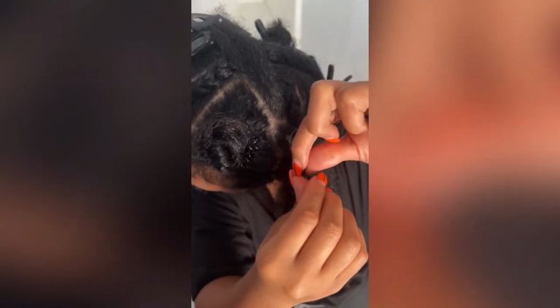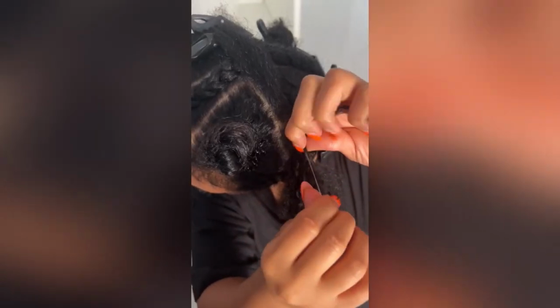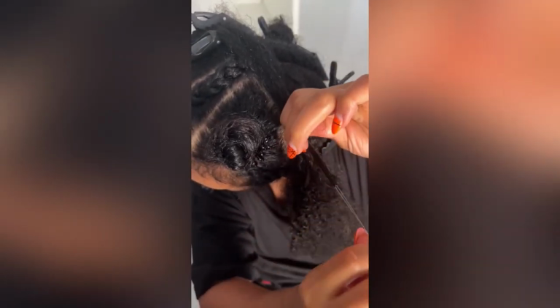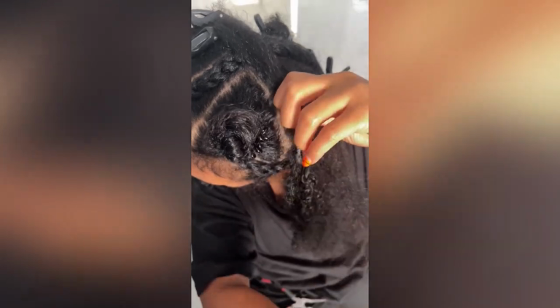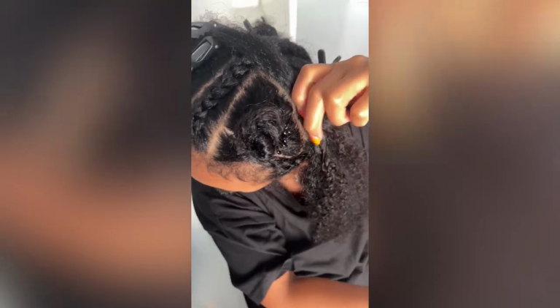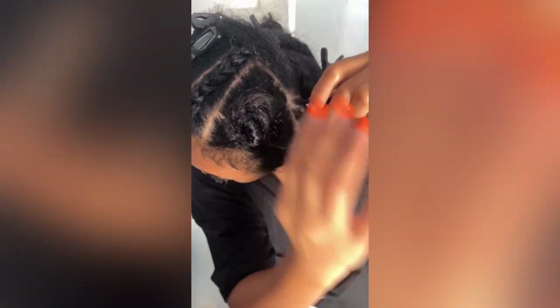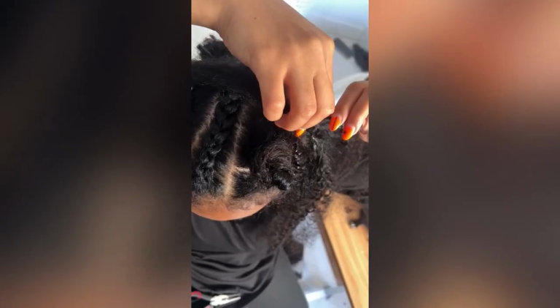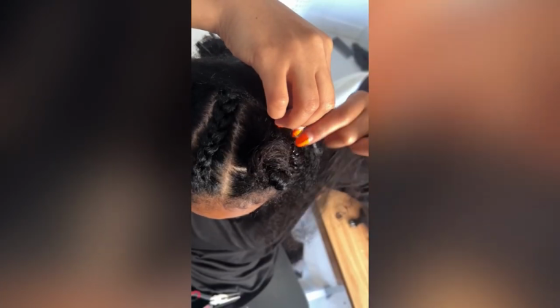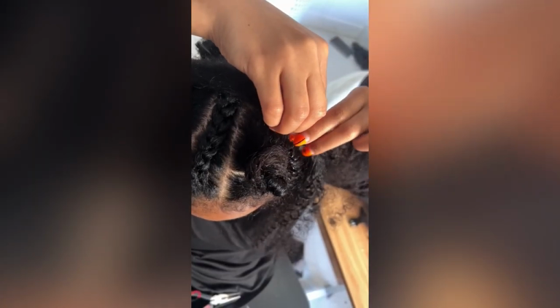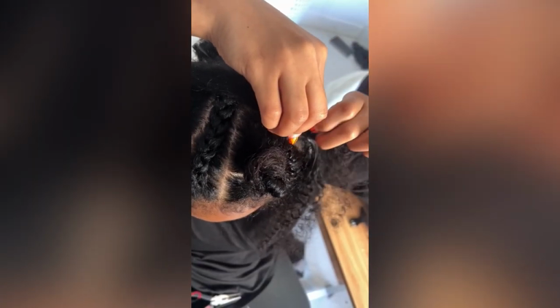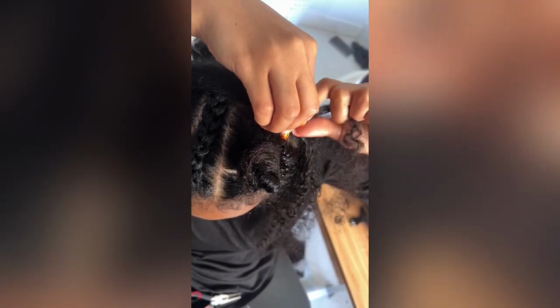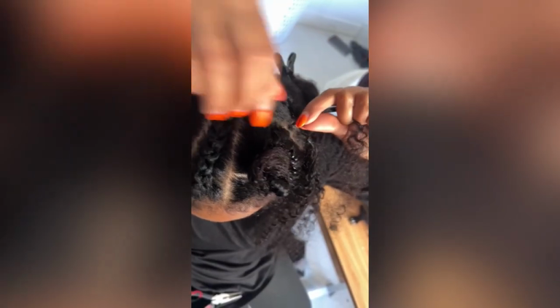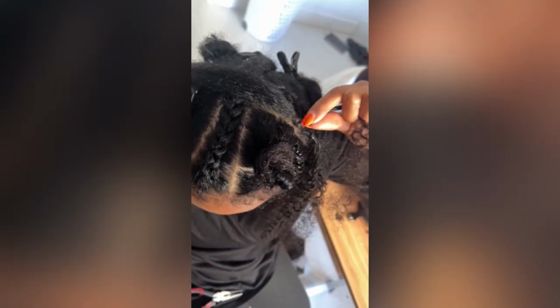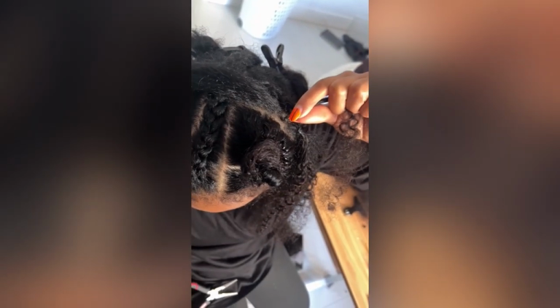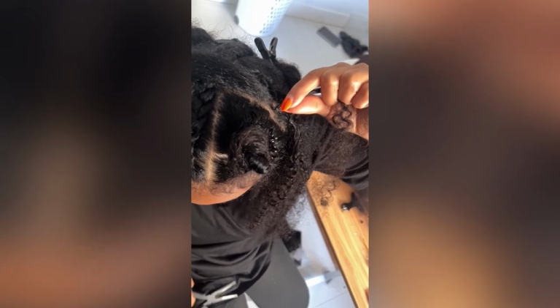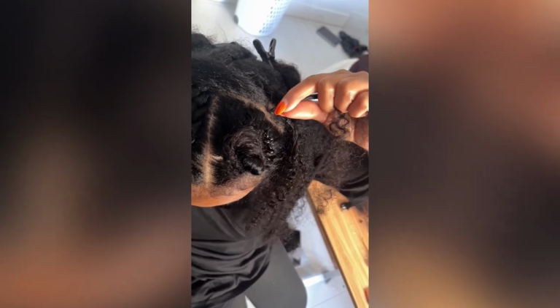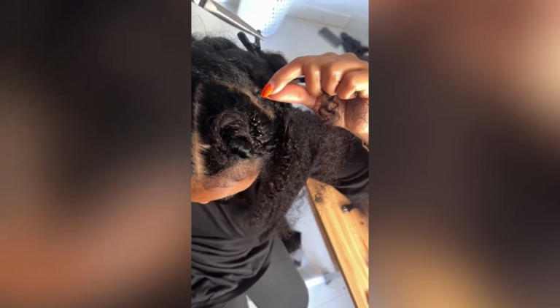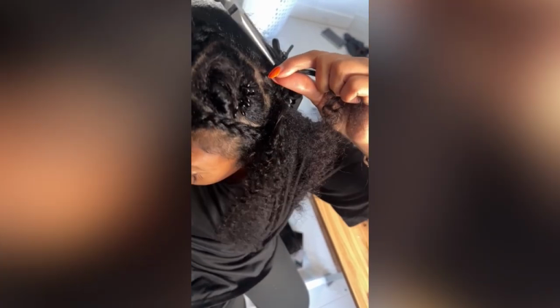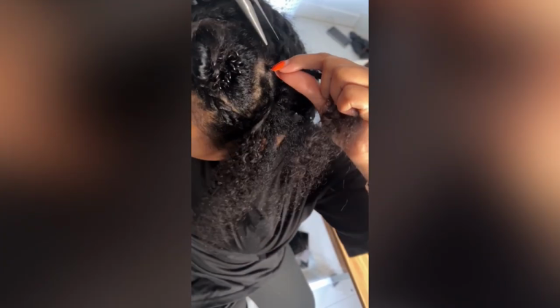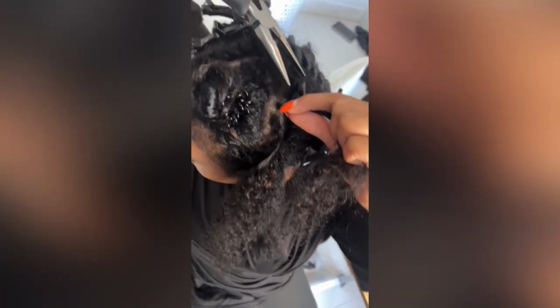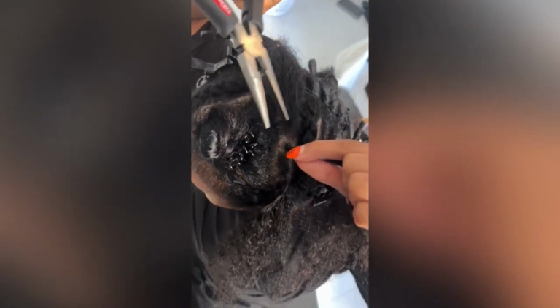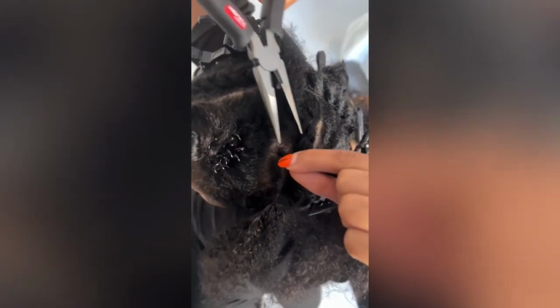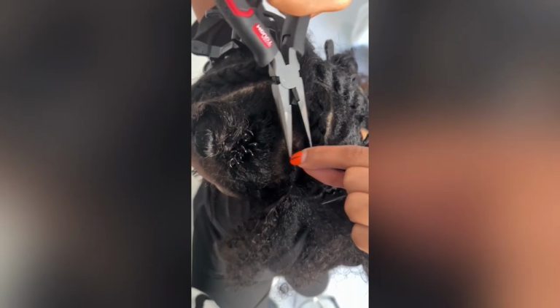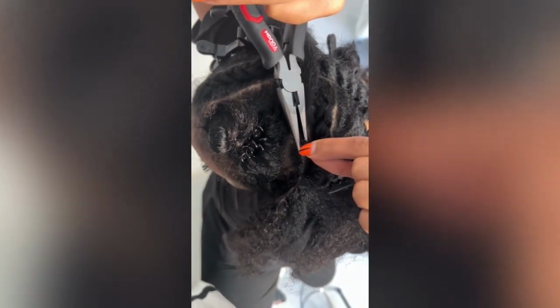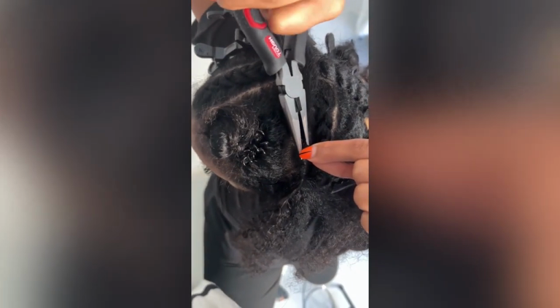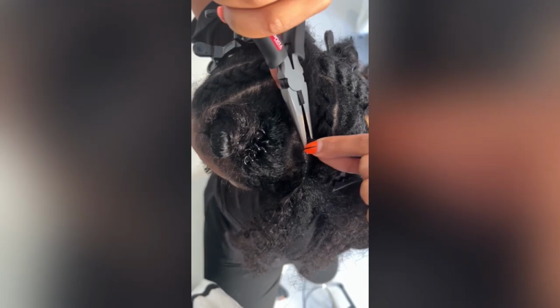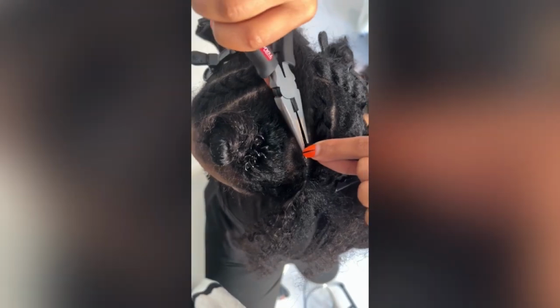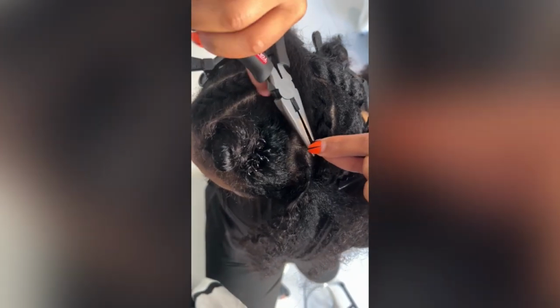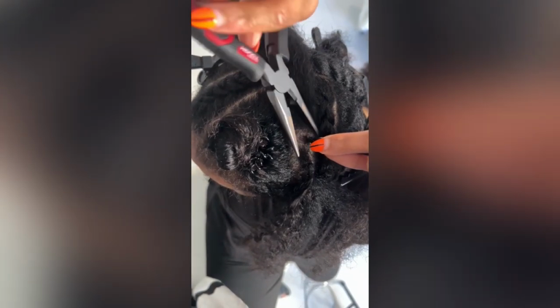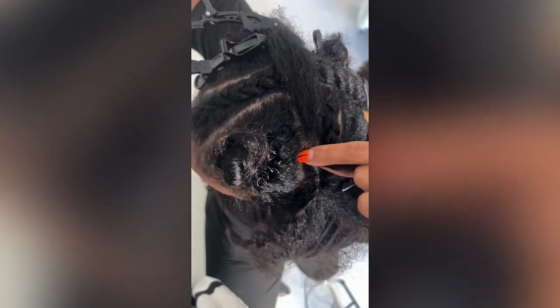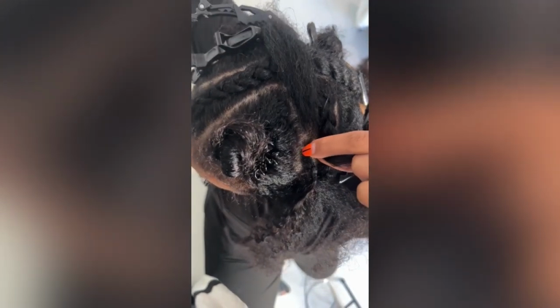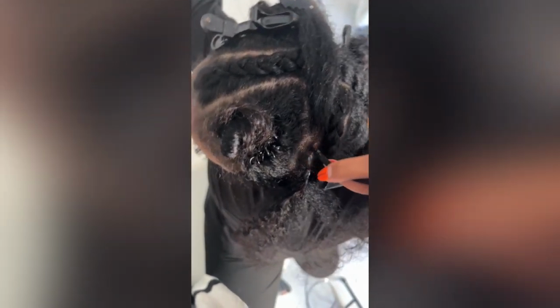The most important thing is to always tug on your hair to see if the loop is in place, because if not, the hair is going to fall off. Make sure you use your plier to squeeze it in place, just like so. Then you tug on it just a tad bit — you don't tug too hard — and that's it.